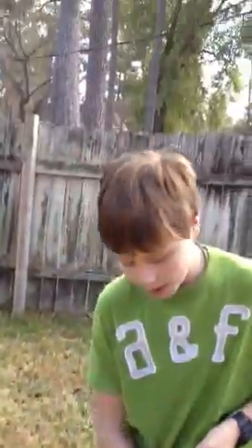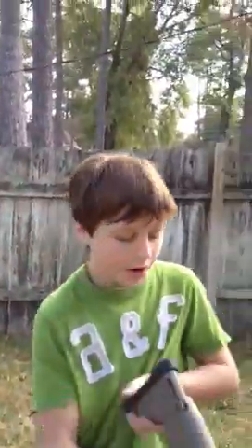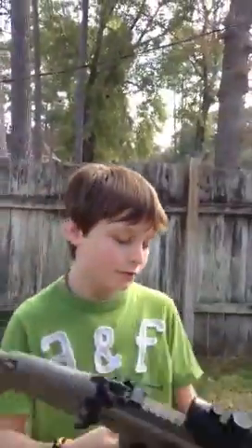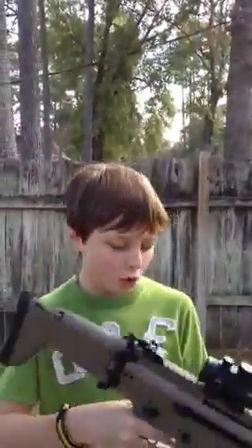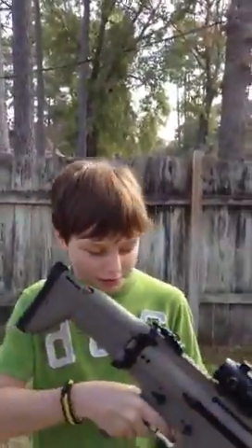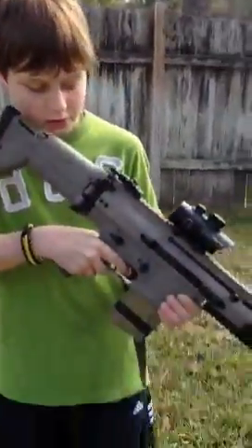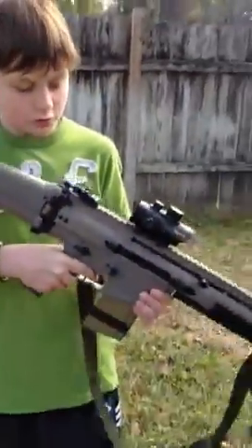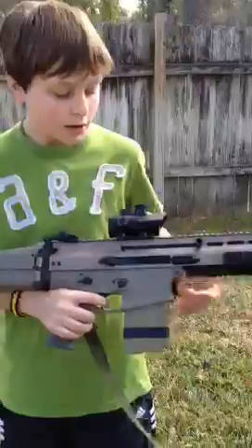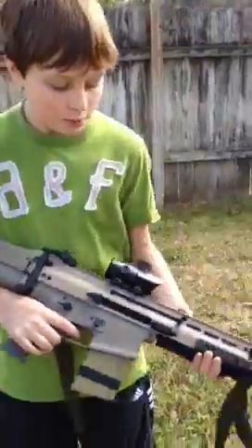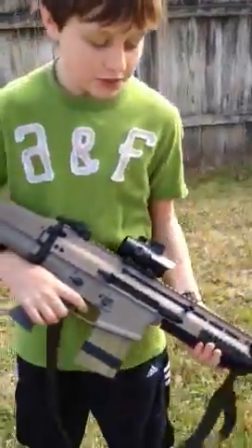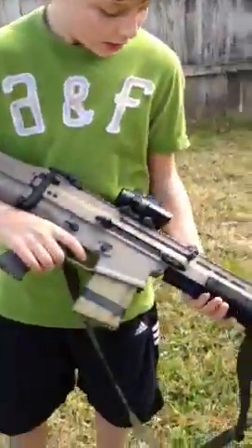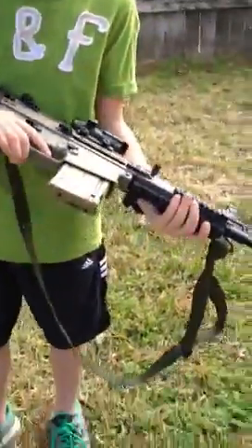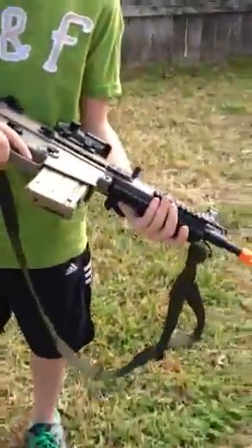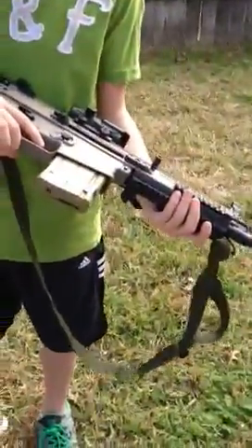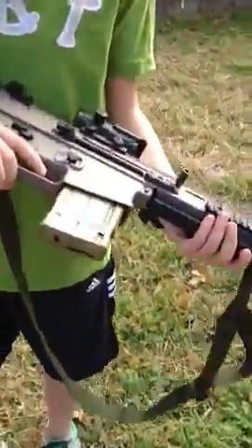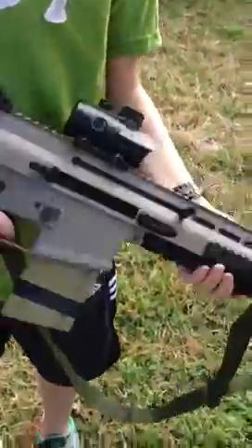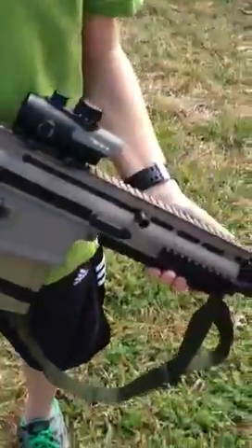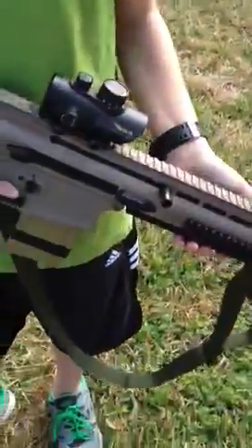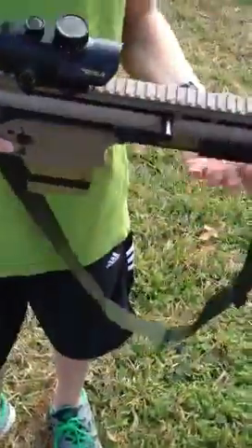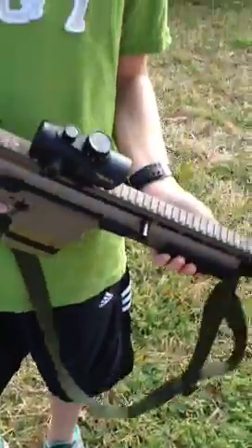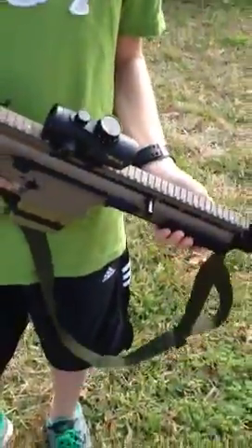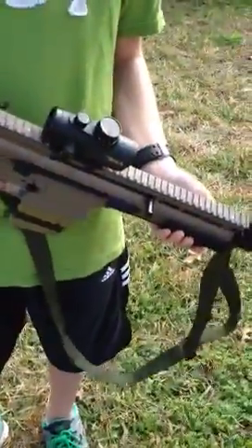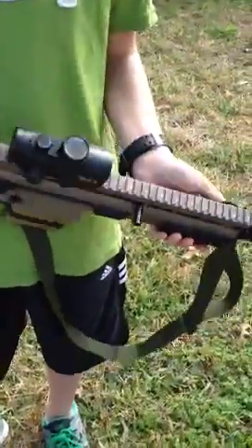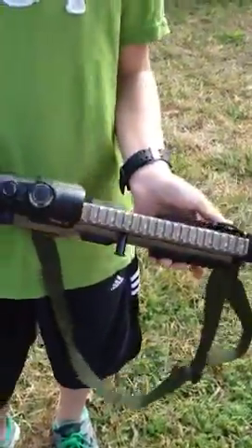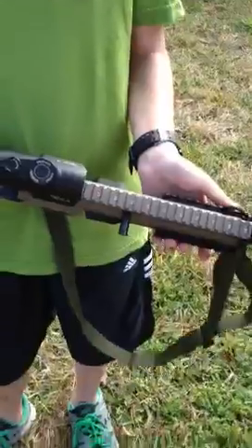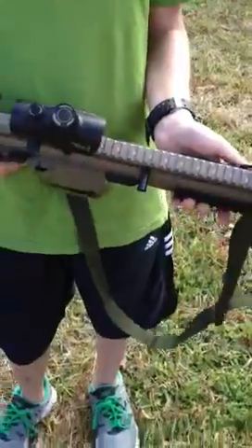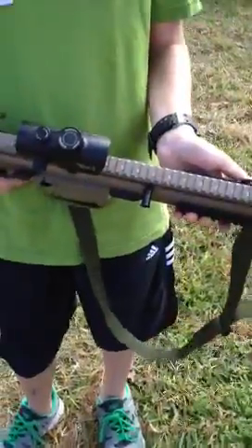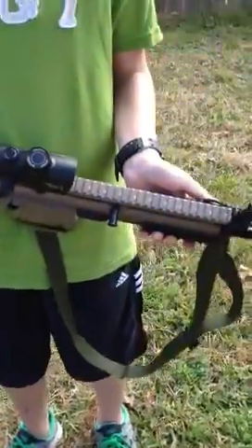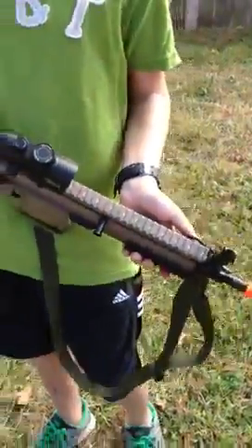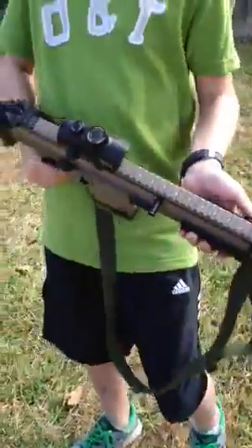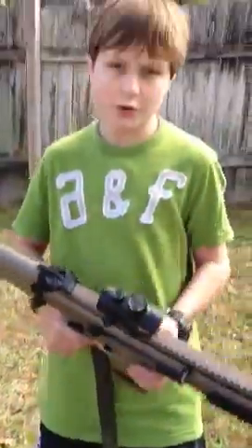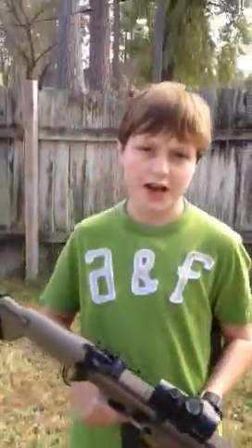I've got a 4x32 BSA red dot scope. It's got a red dot in it — it's pretty nice. I've still got the front iron sight up just in case it goes down.